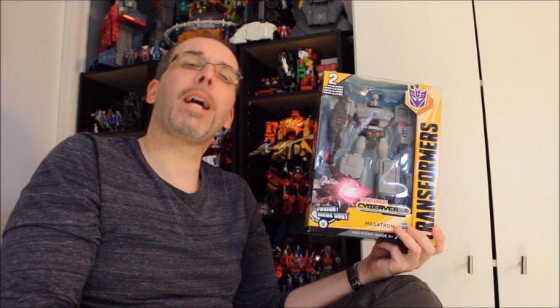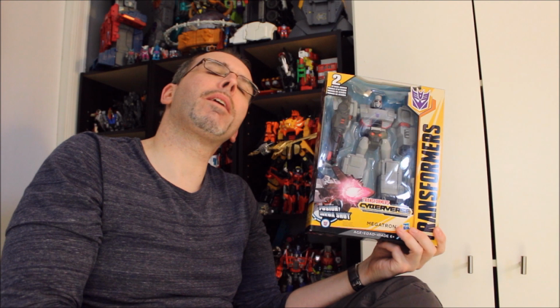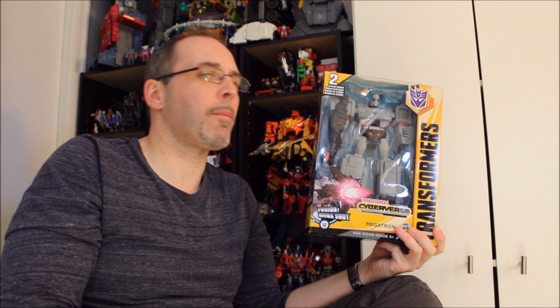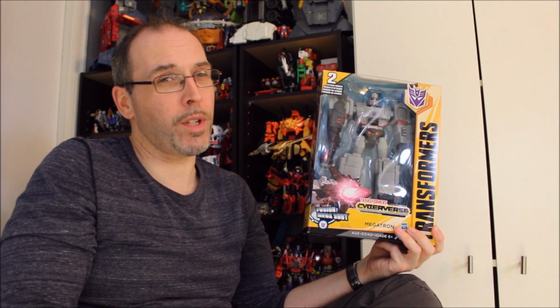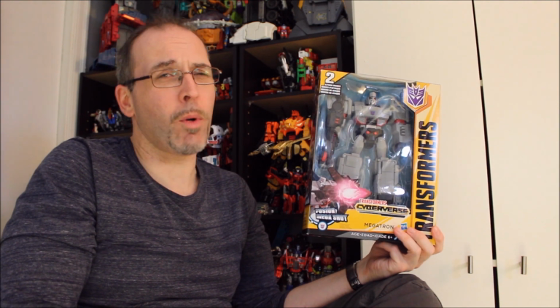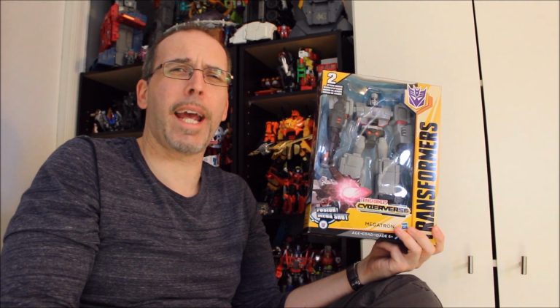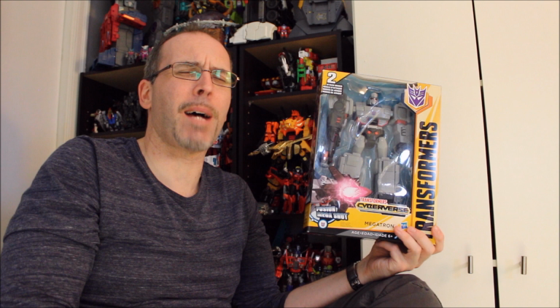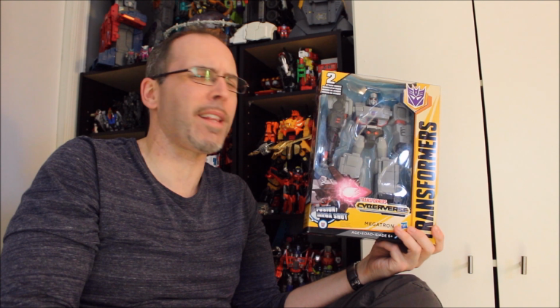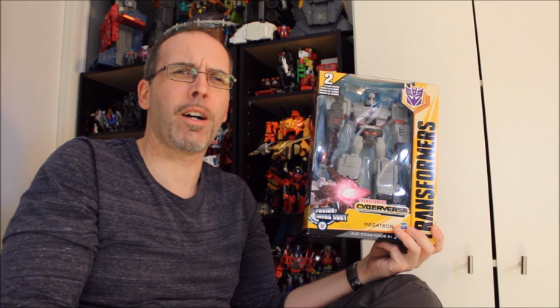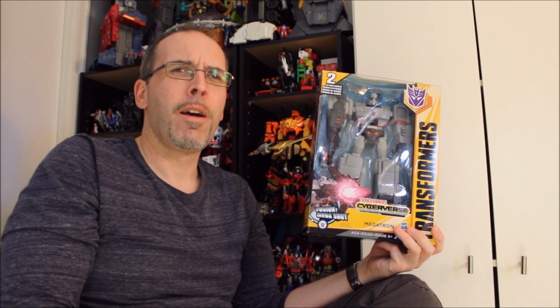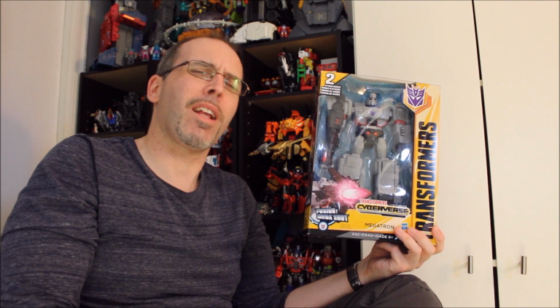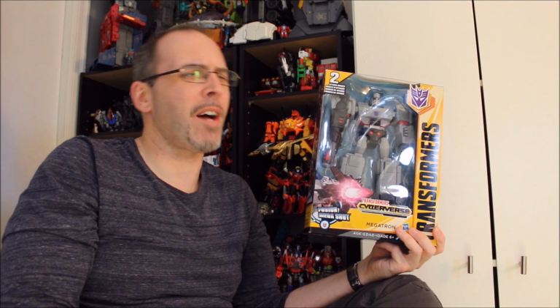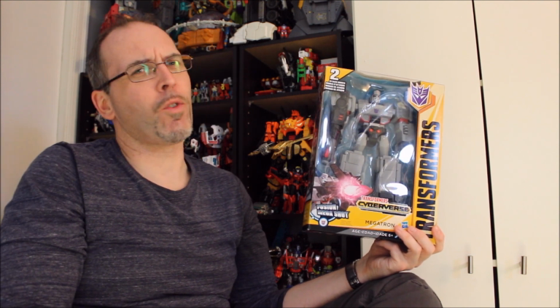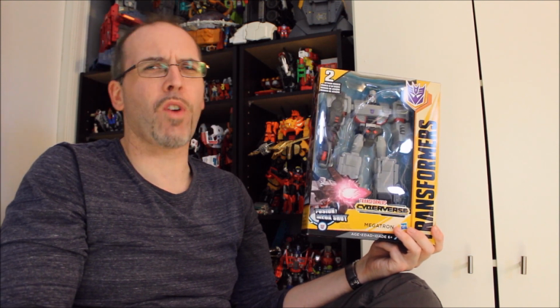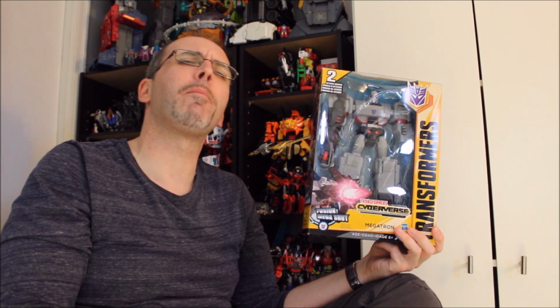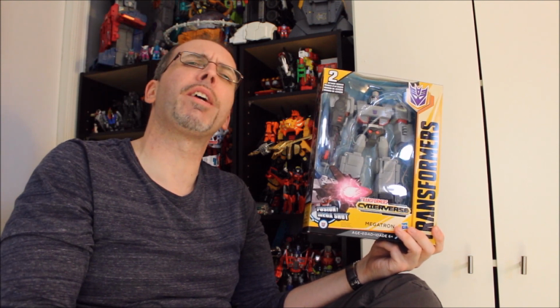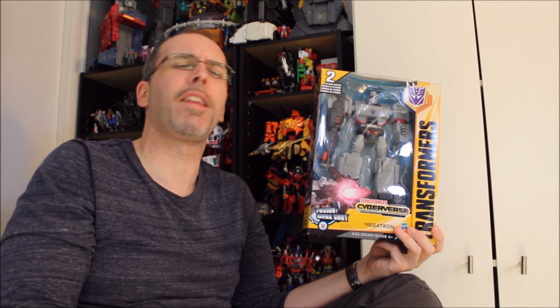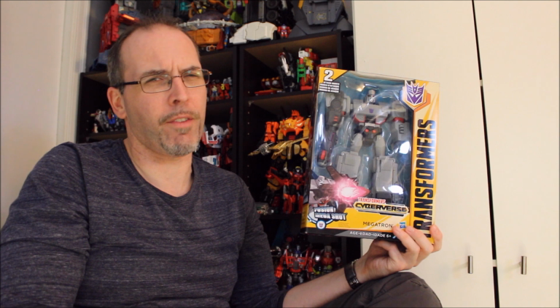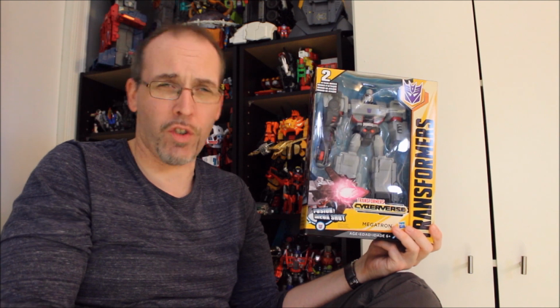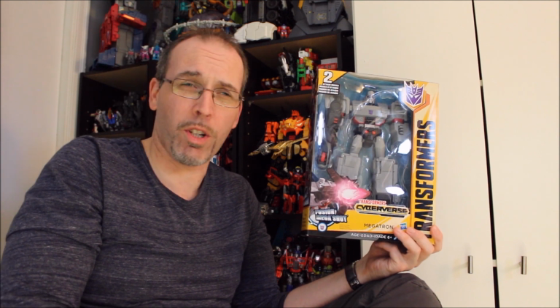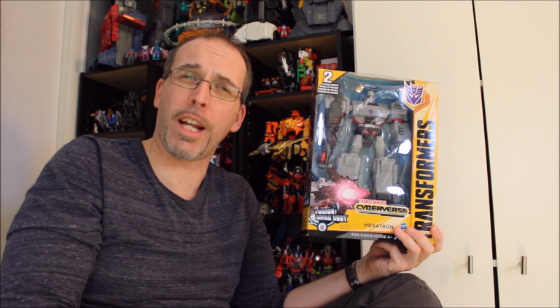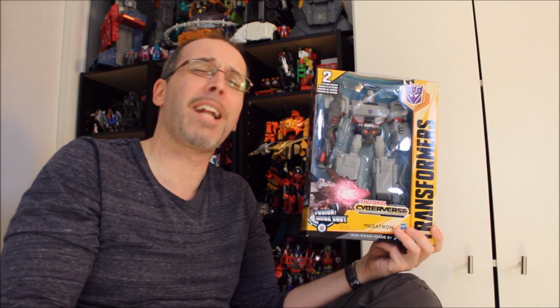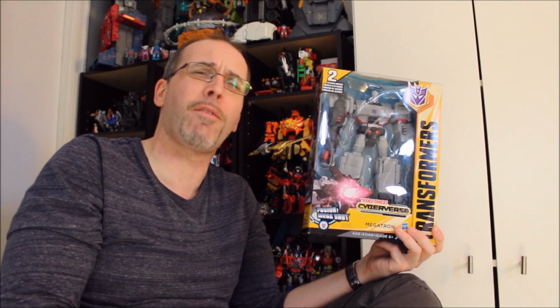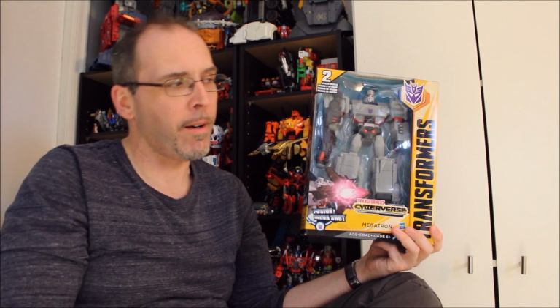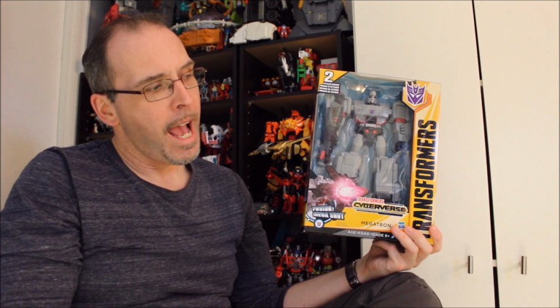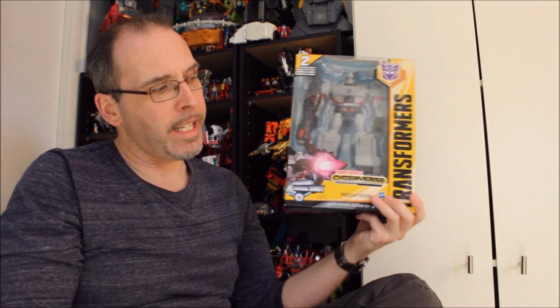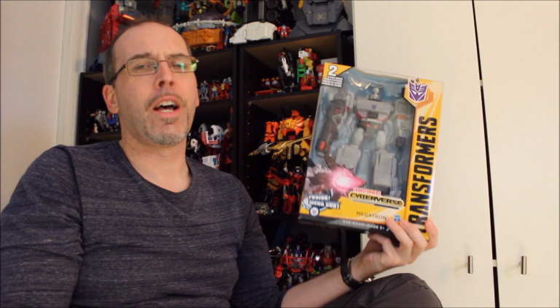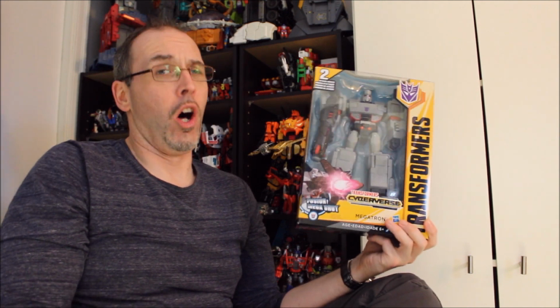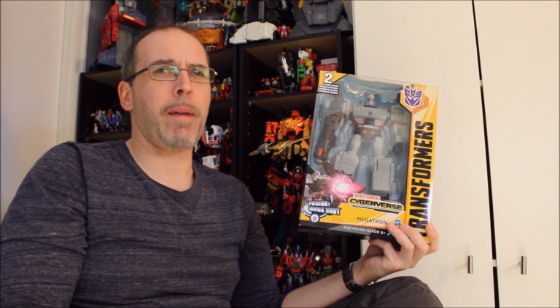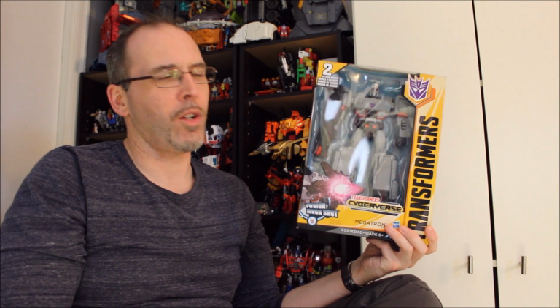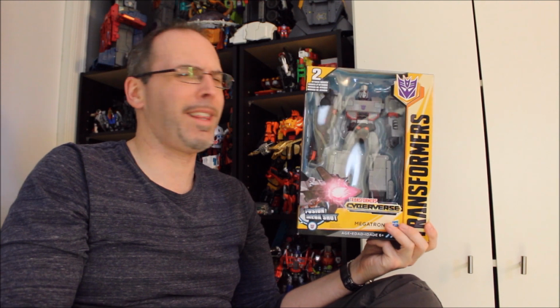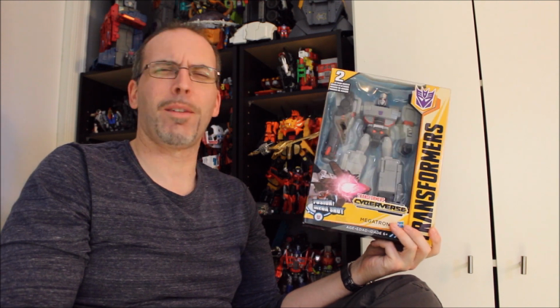Hey guys, welcome back to the channel. I'm your host, Dennis Moulton, a.k.a. Gatbot. I'm so glad that you're here. Please like, comment, share, subscribe, check out Machinery of Man, the Everything Factor, Transformers Collectors NL, and me everywhere. And this is Ultimate Megatron, who's anything but ultimate.